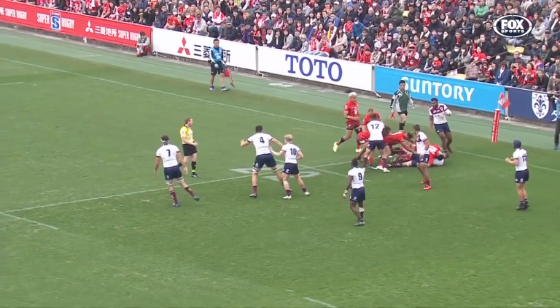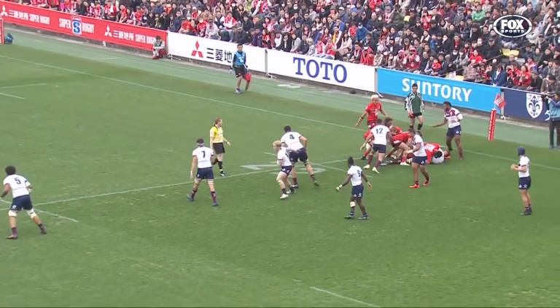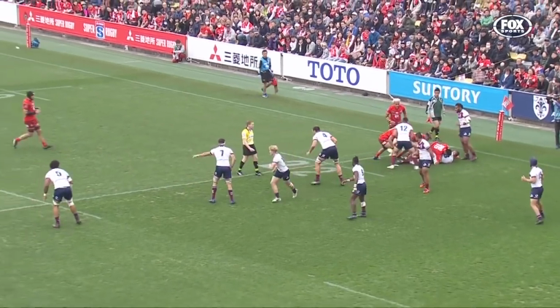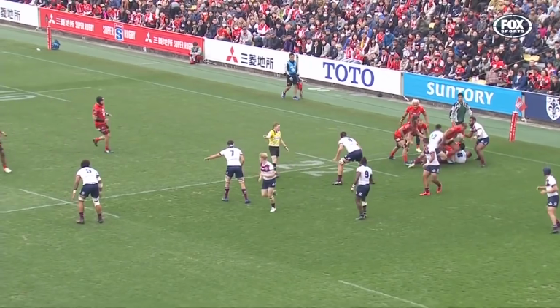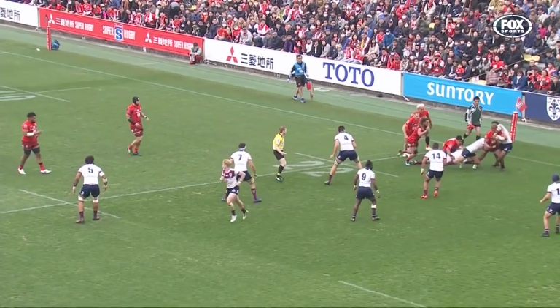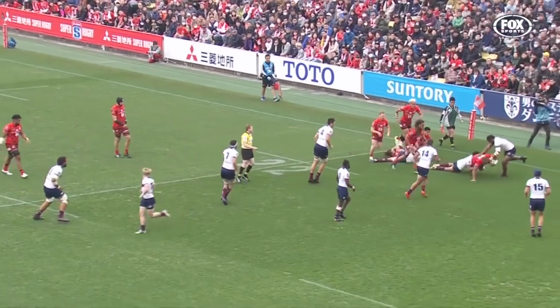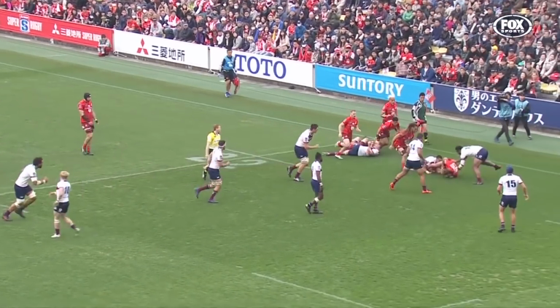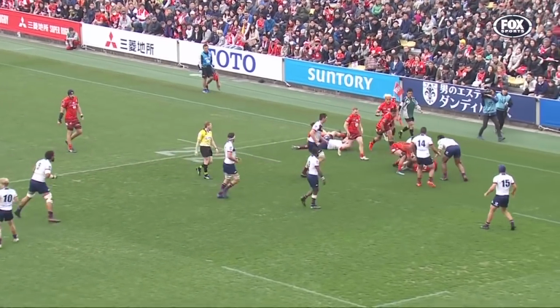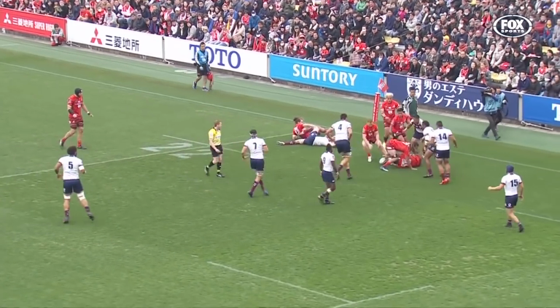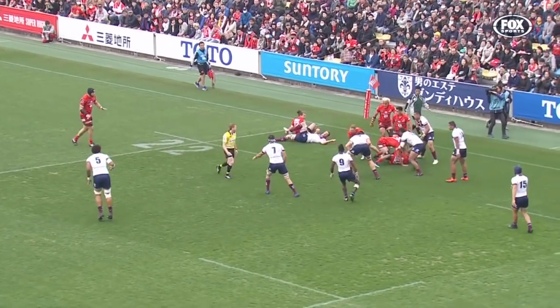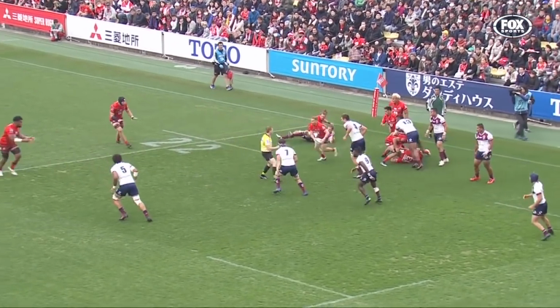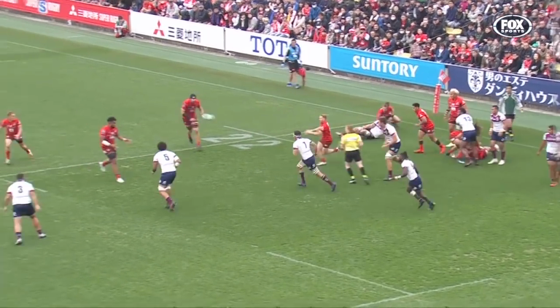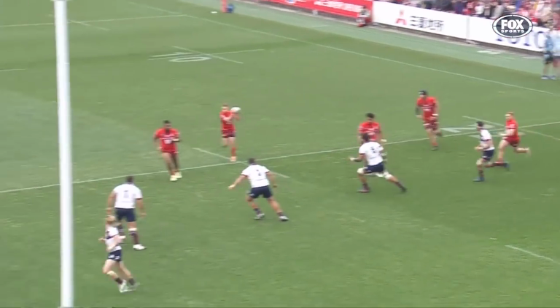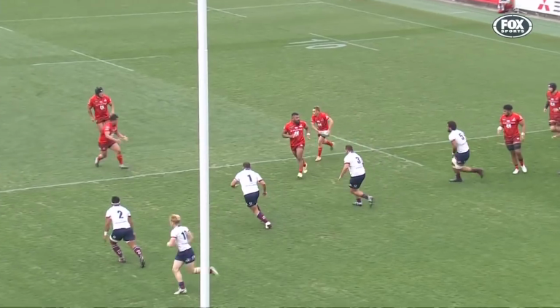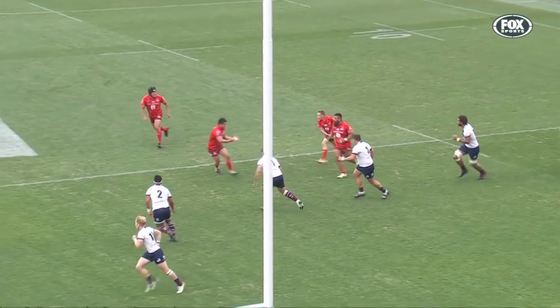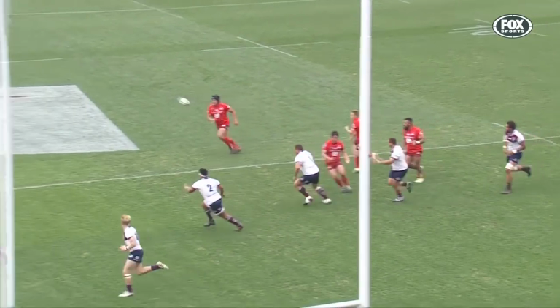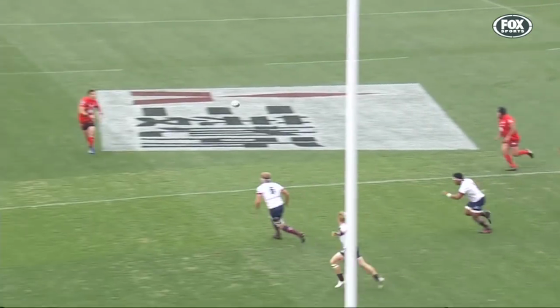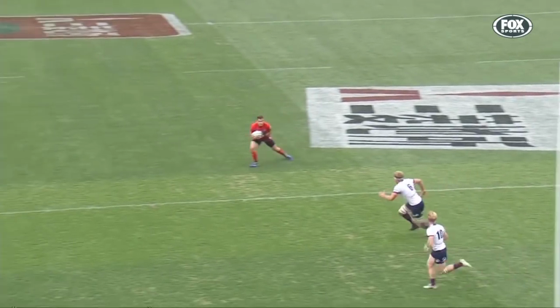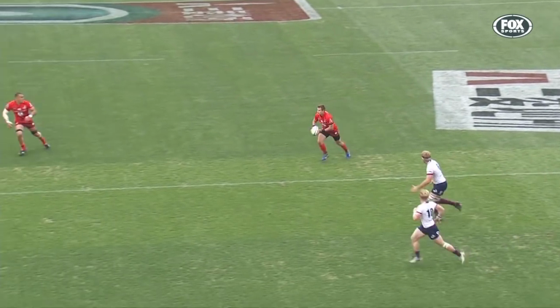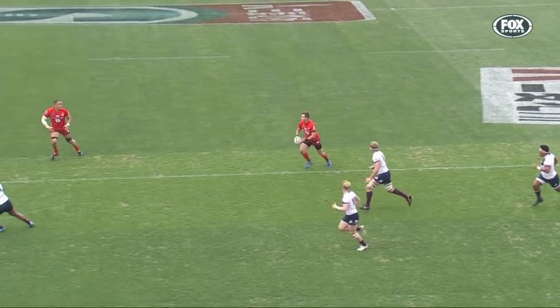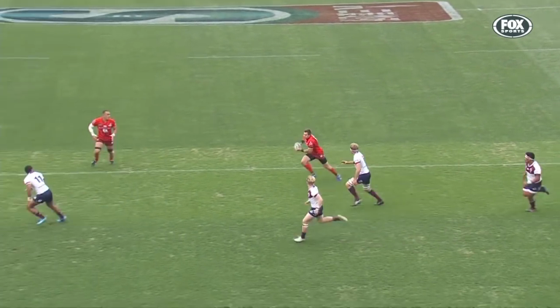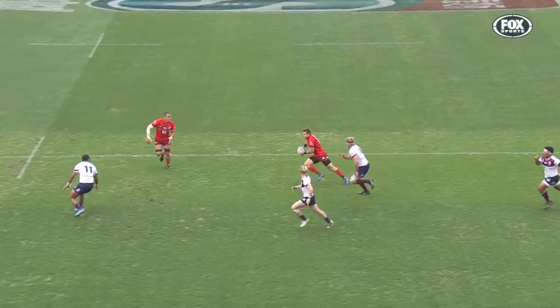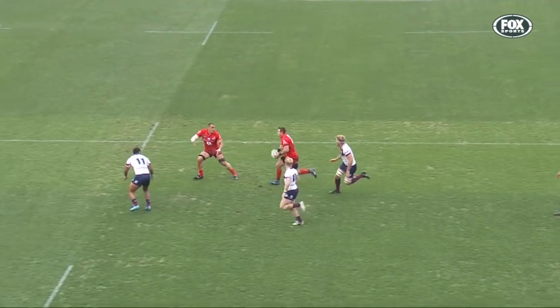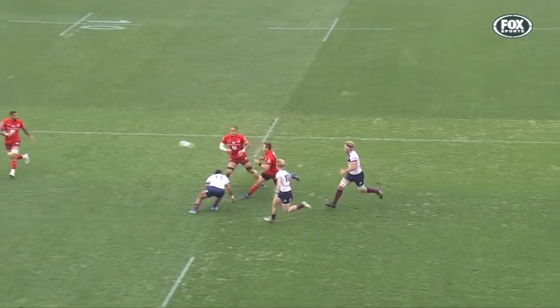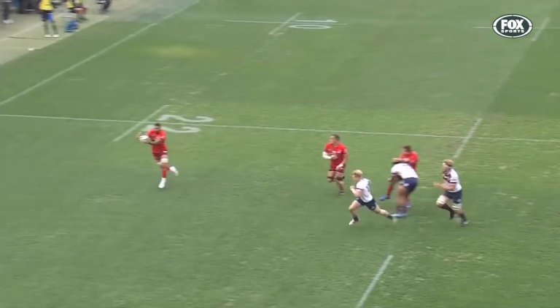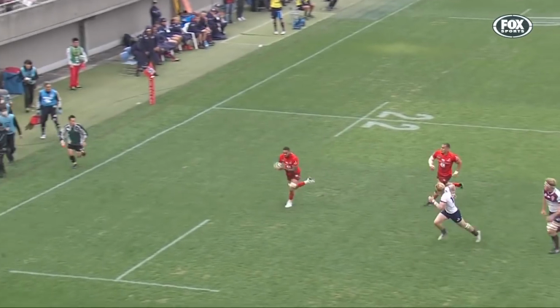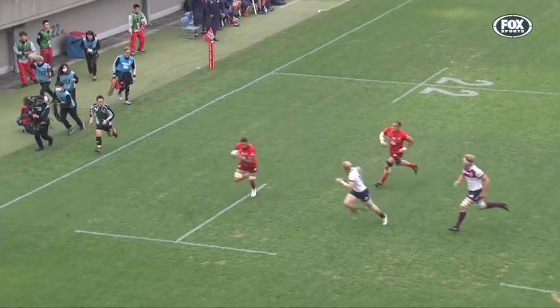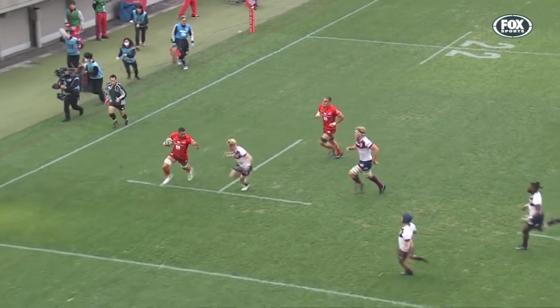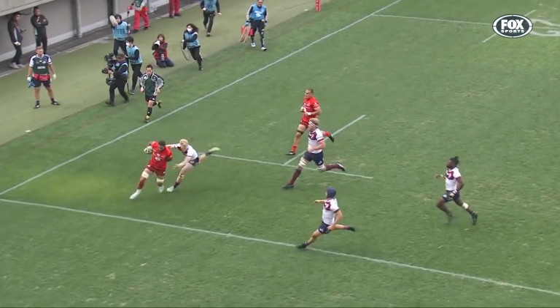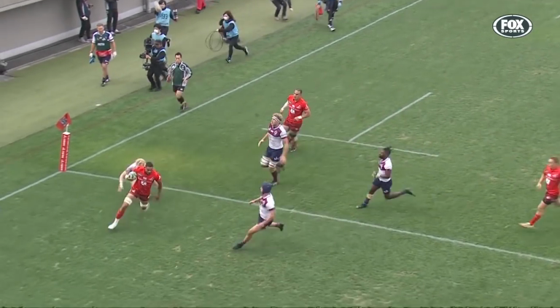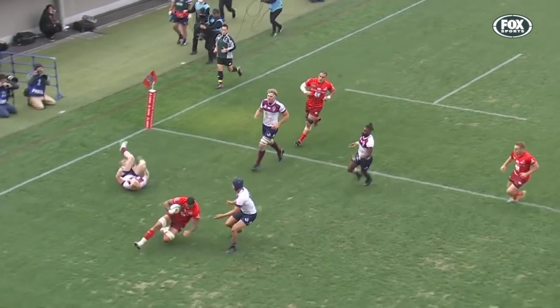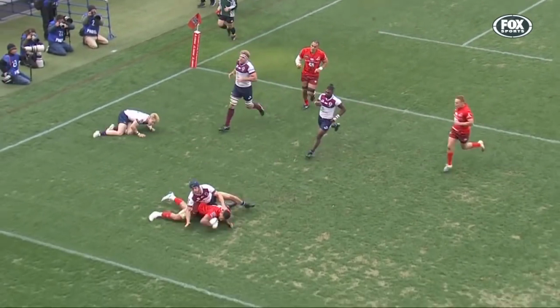Seth Naivalu gets caught here coming in off his wing as the play continues. The Reds, they're spacing in defence — they're quite close together, and all of a sudden one long cutout pass. So Seth Naivalu is waiting, waiting, comes in off his wing. He probably had to stay out wide.